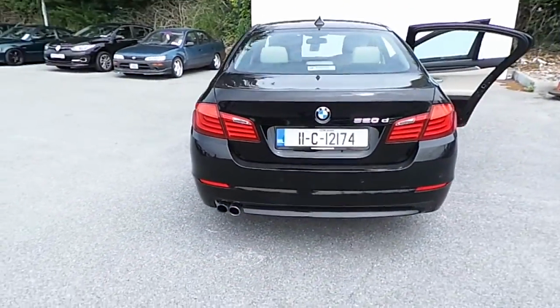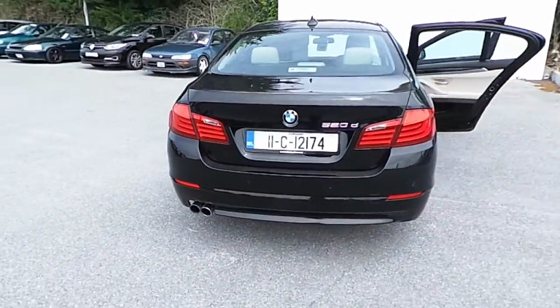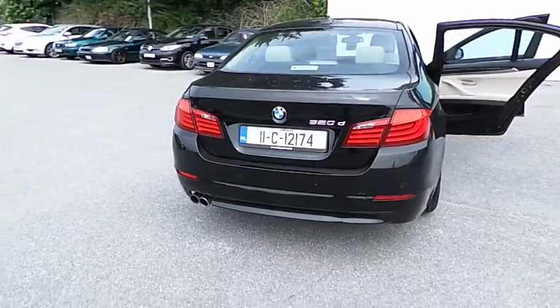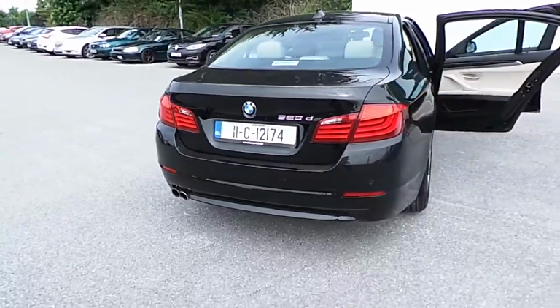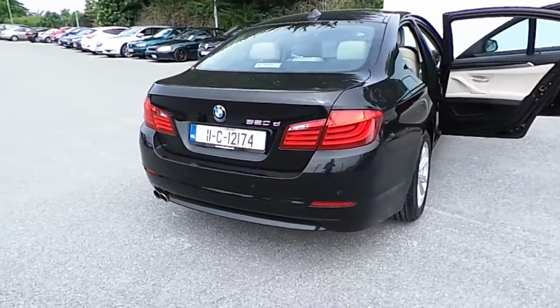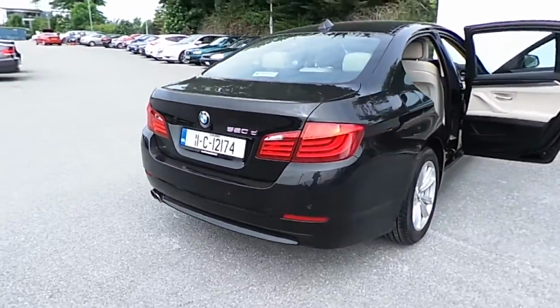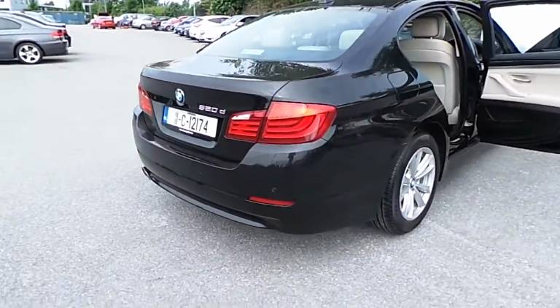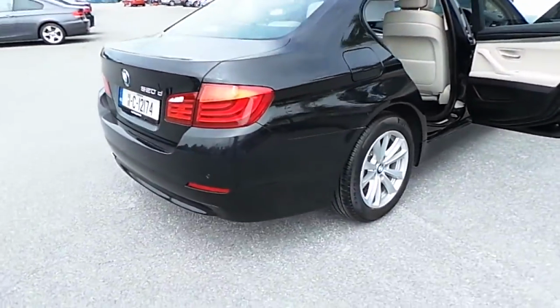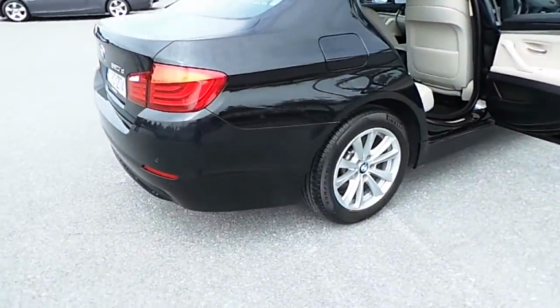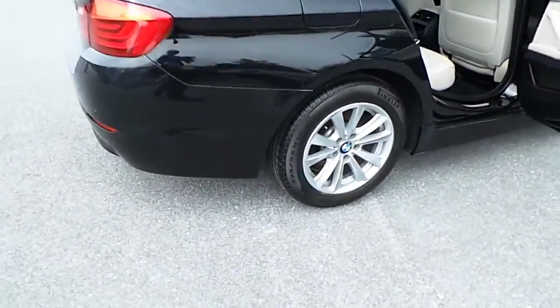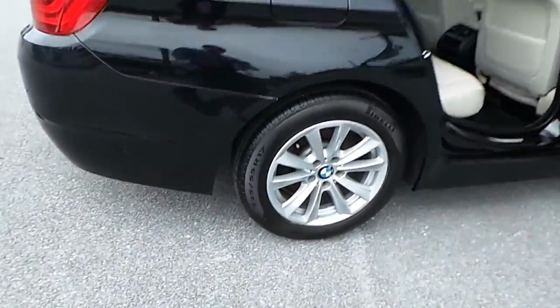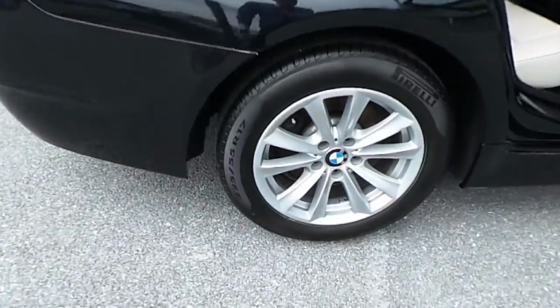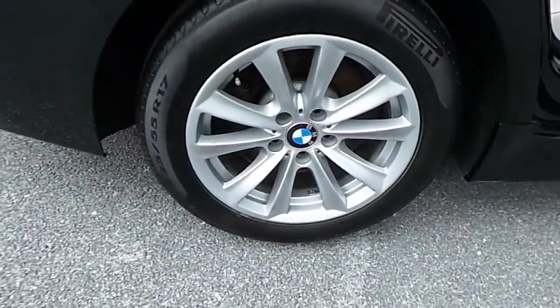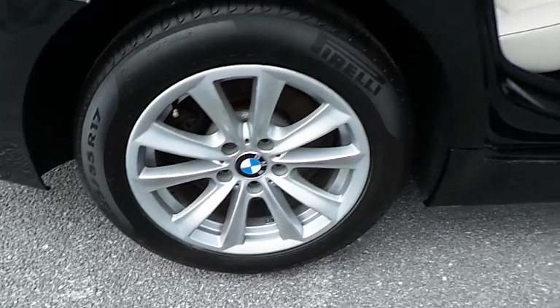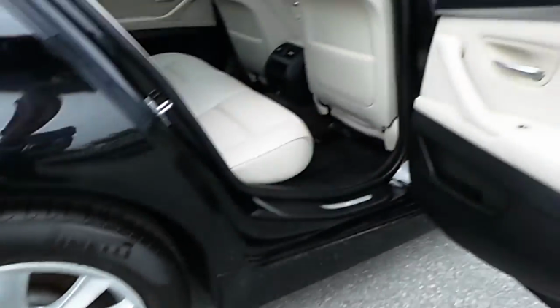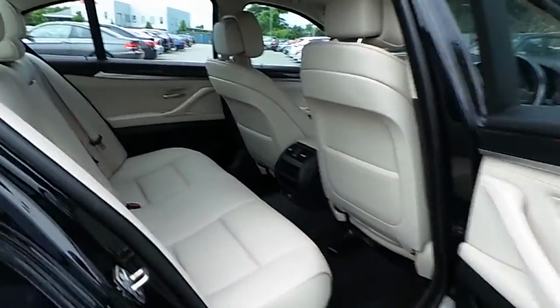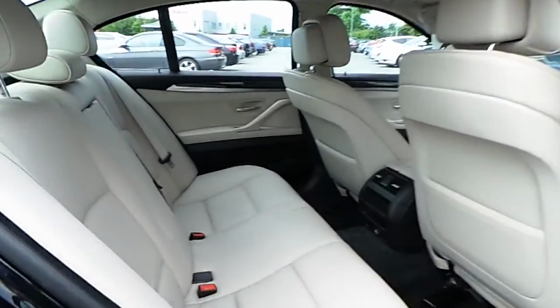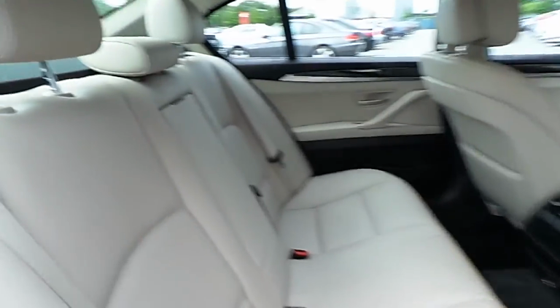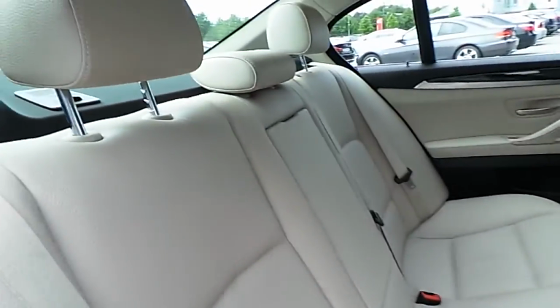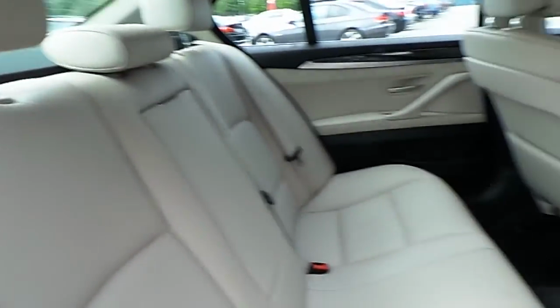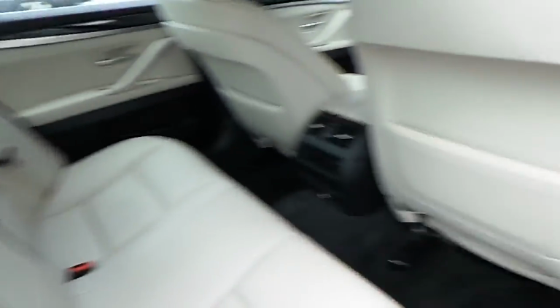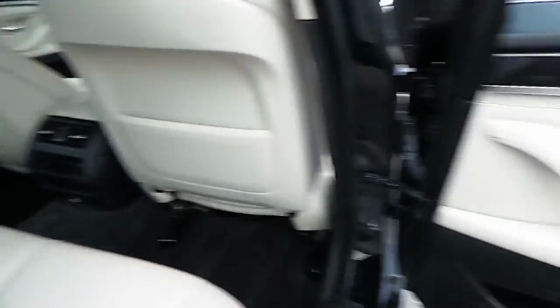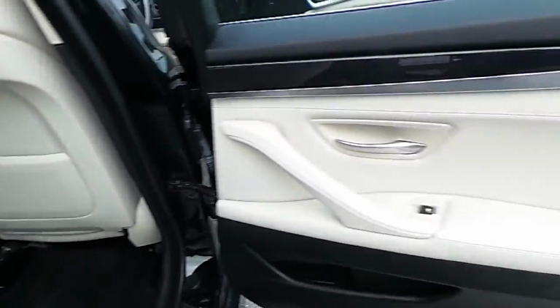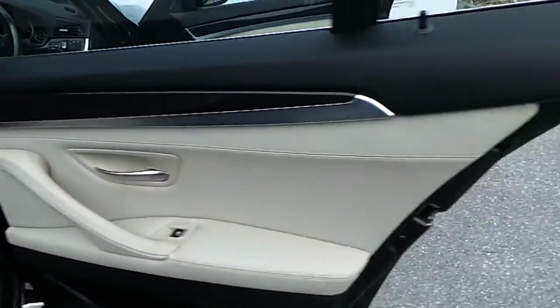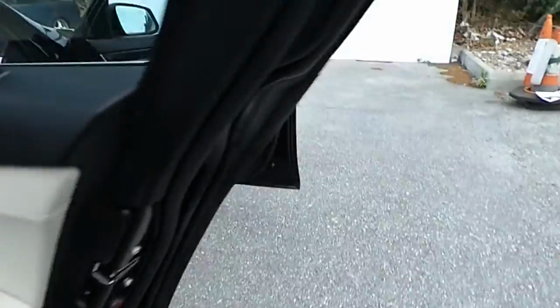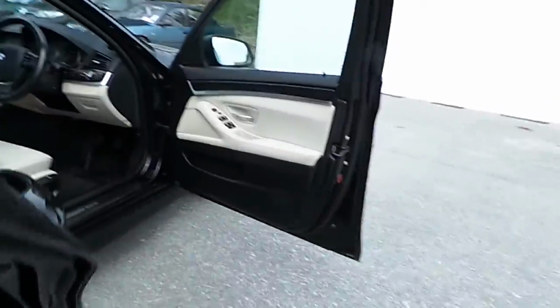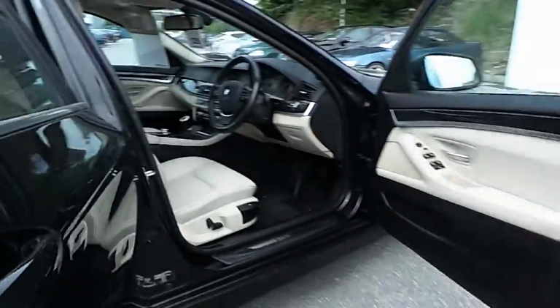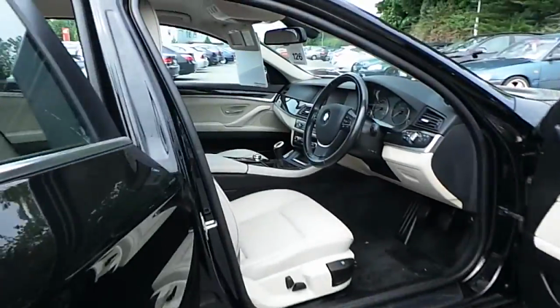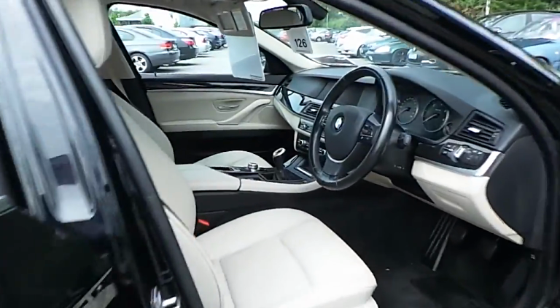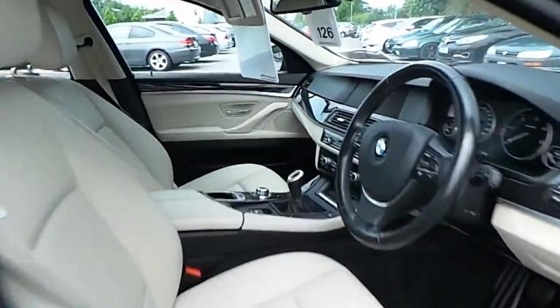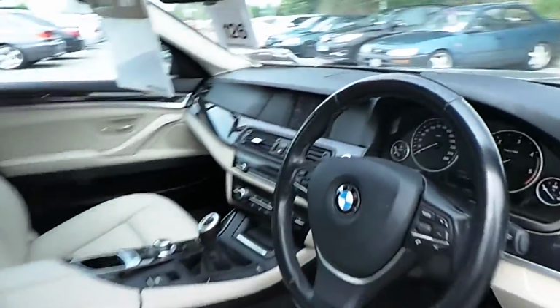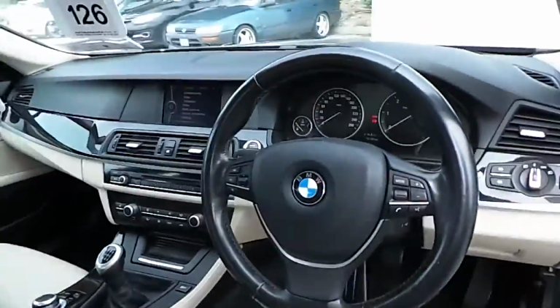This car also has front and rear parking sensors, 17 inch alloy wheels, an oyster decoded leather interior, and a leather sports multi-functional steering wheel.